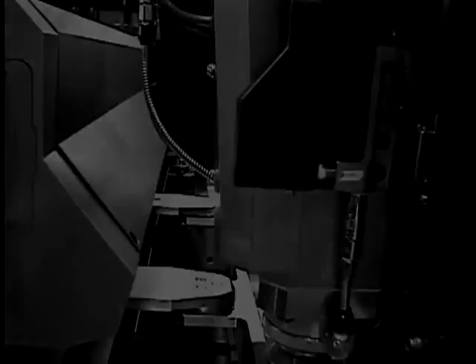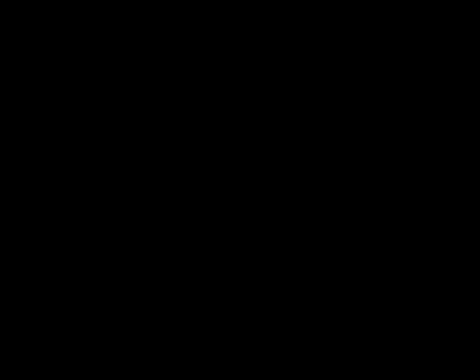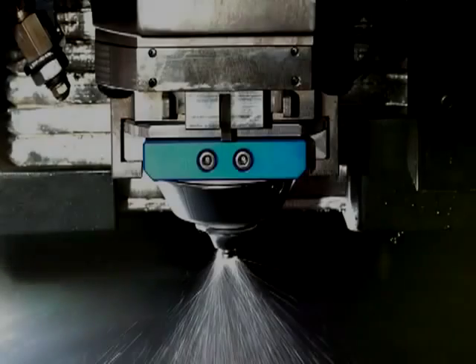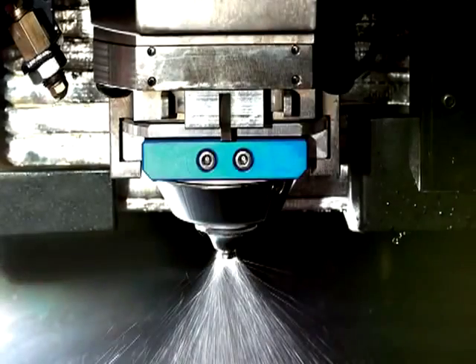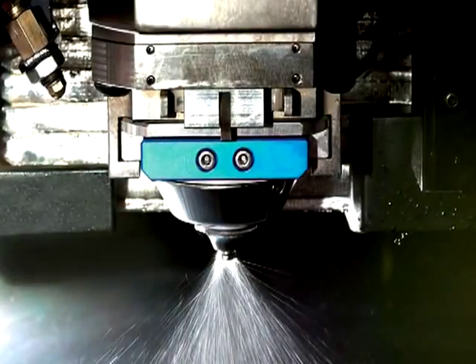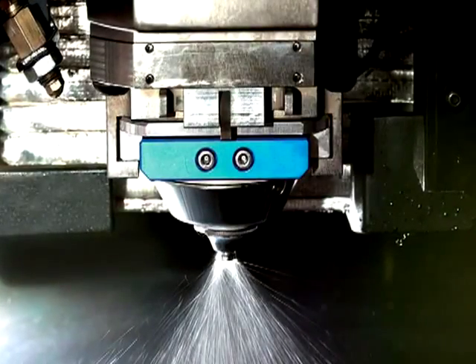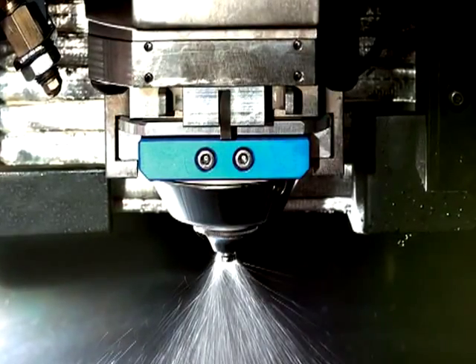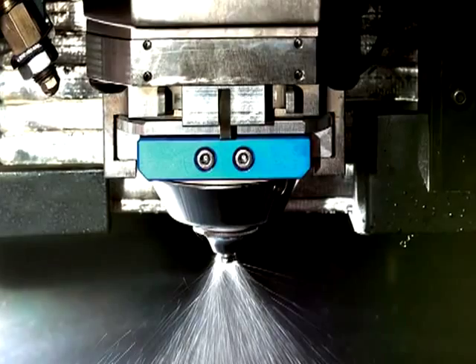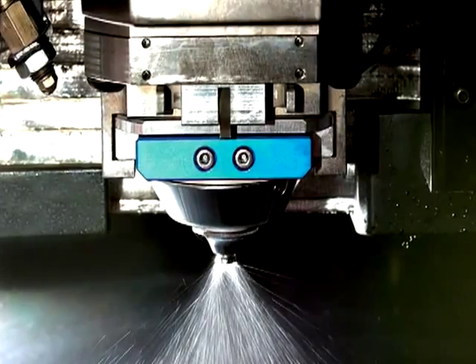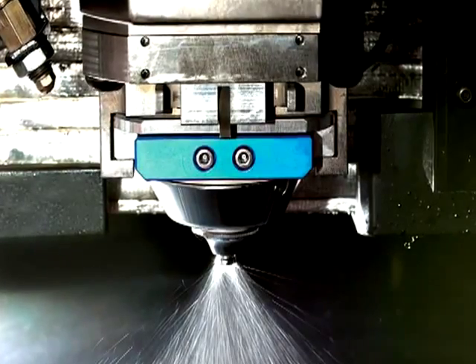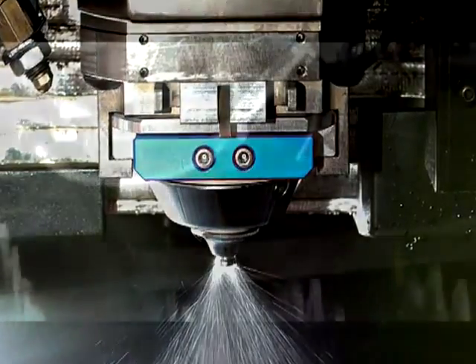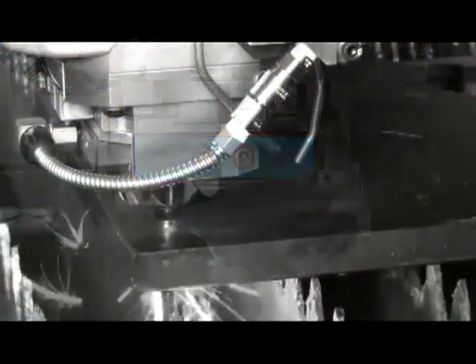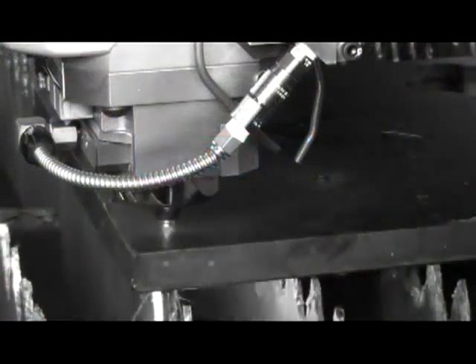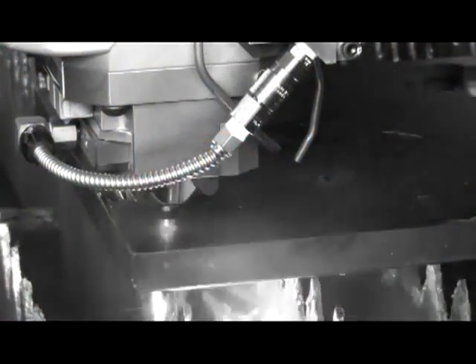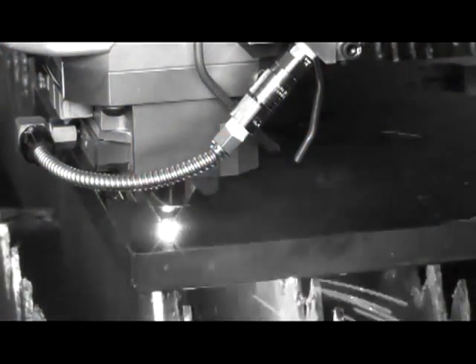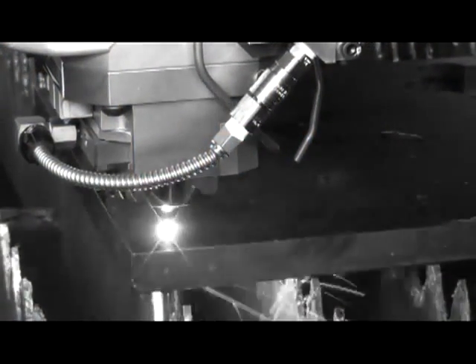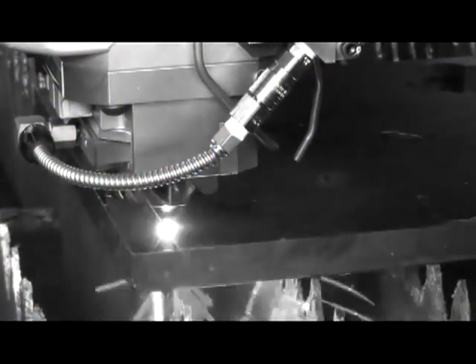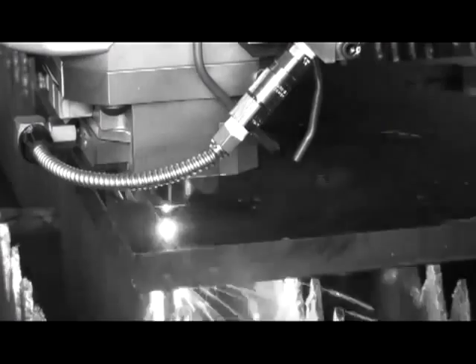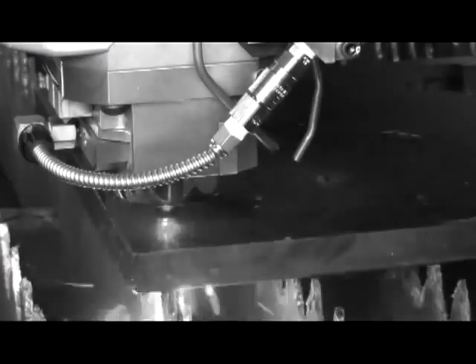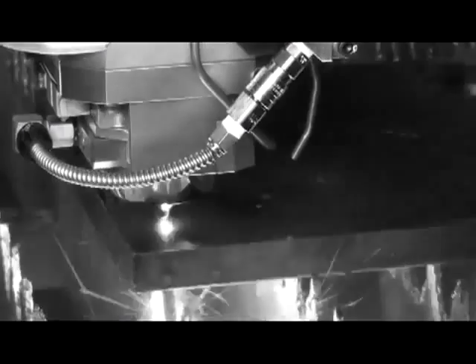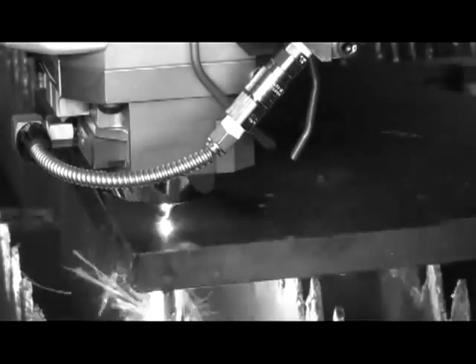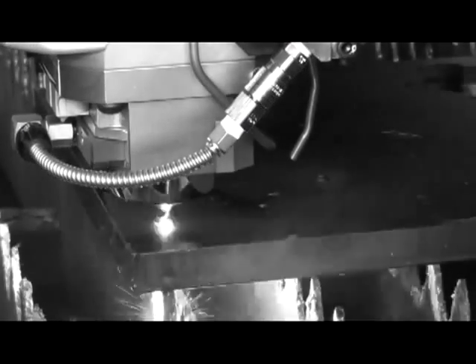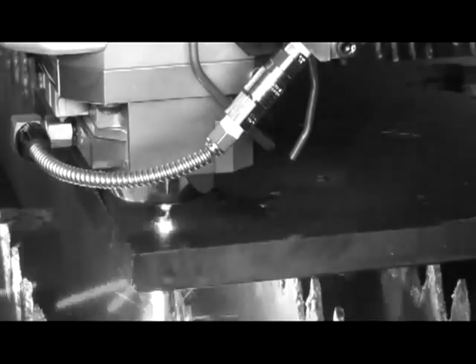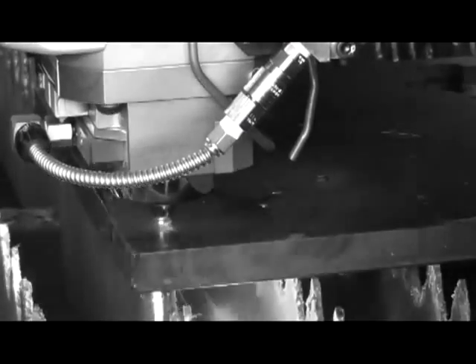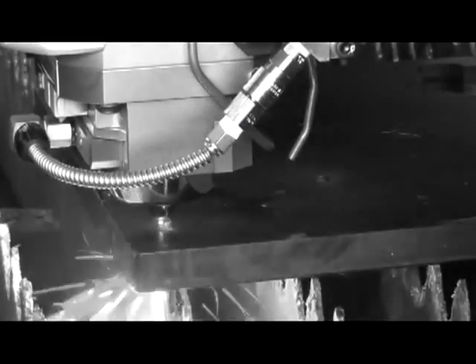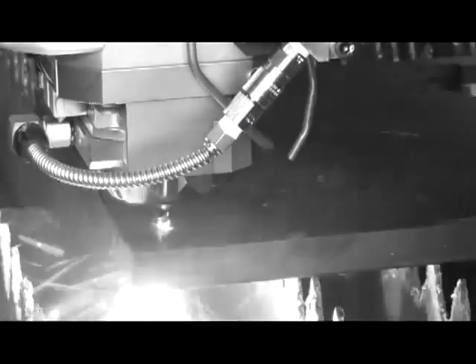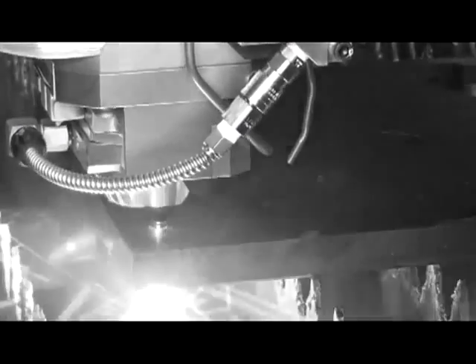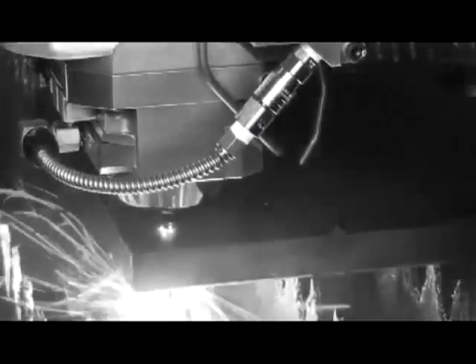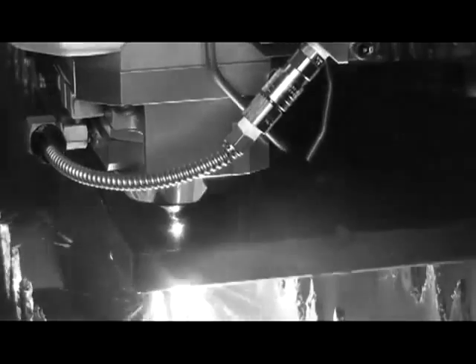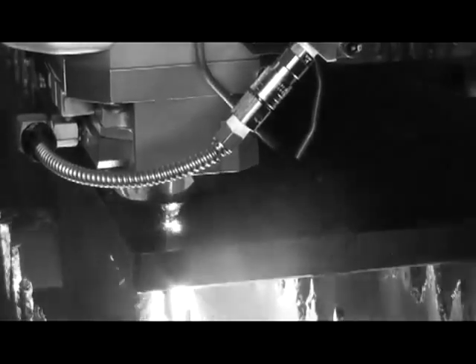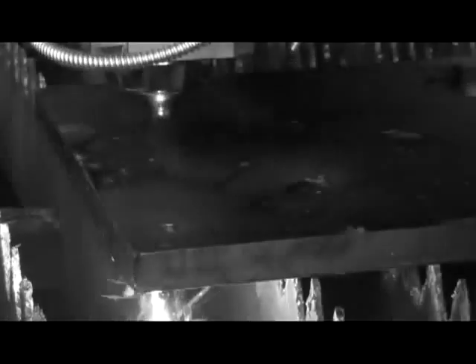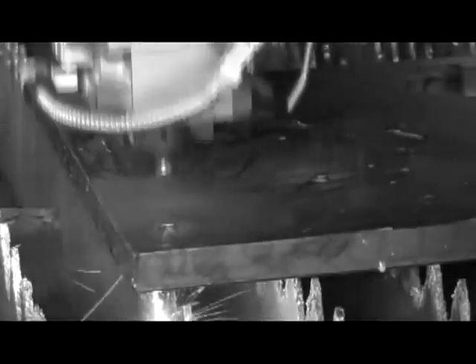The laser also has a patented wax system for thick plate processing. This gives the laser machine the ability to cut thick plate with great edge quality and the ability to maximize sheet utilization by decreasing the web size on thicker materials.